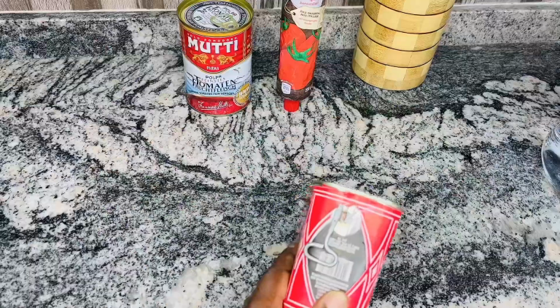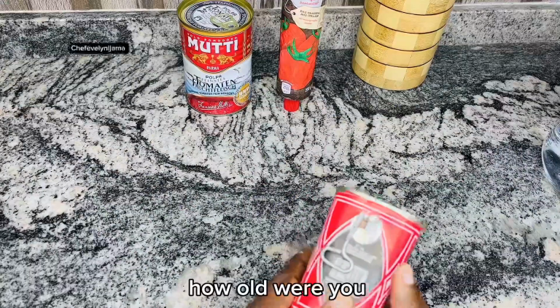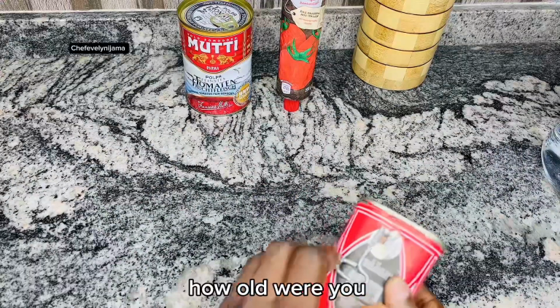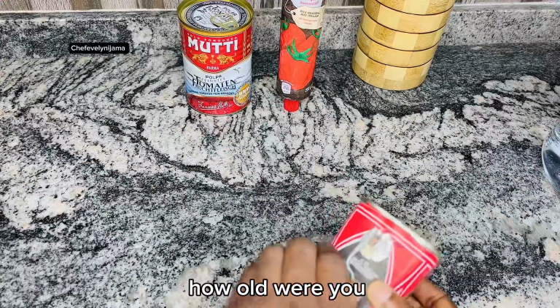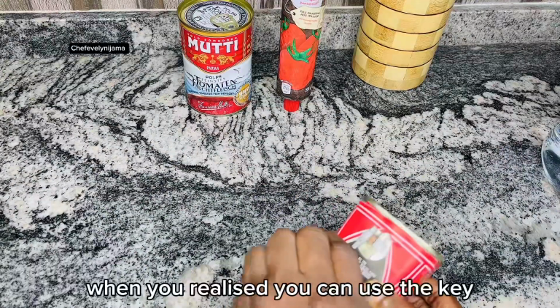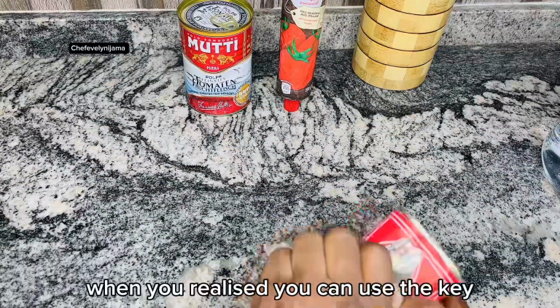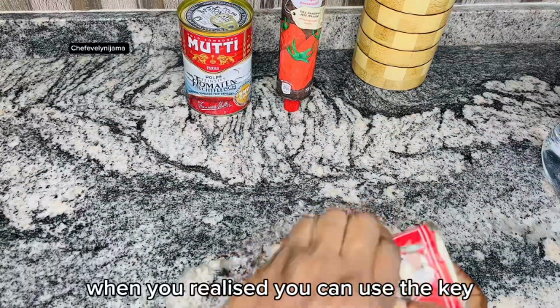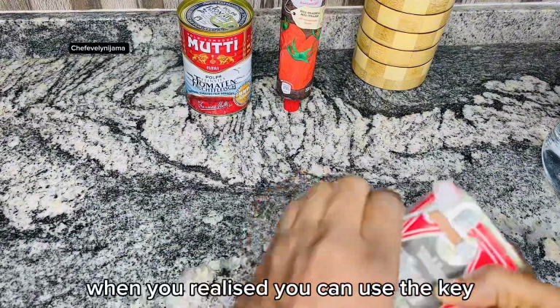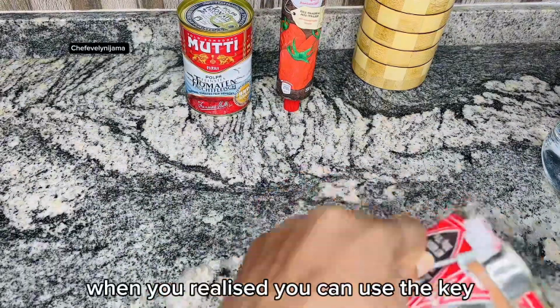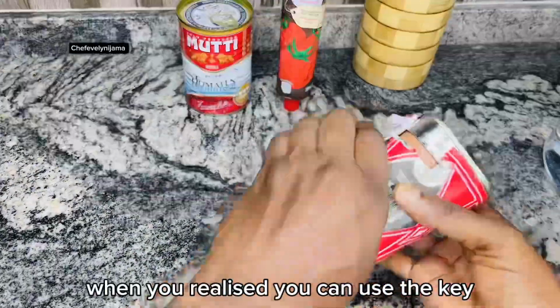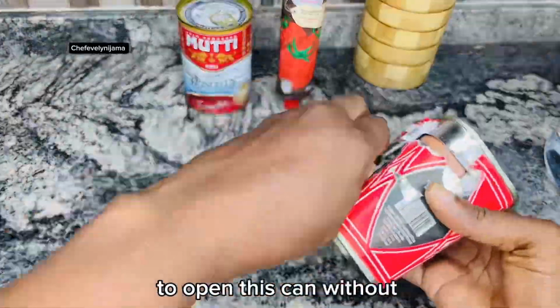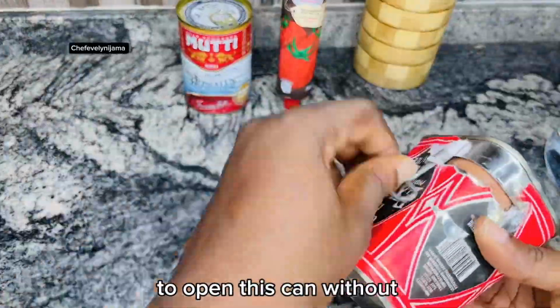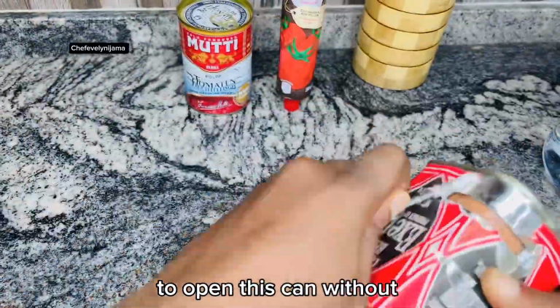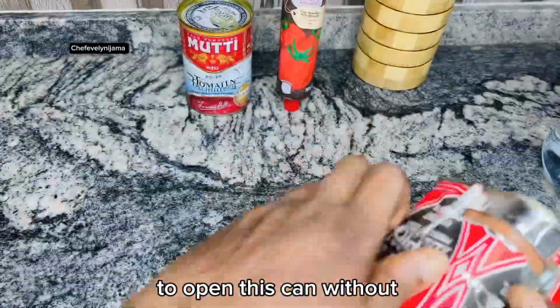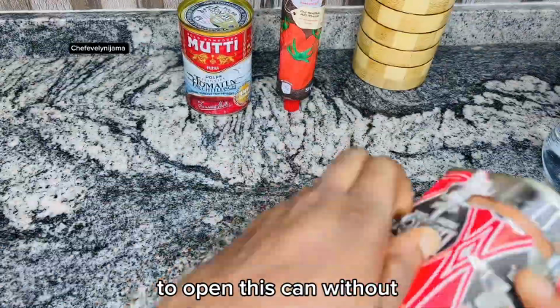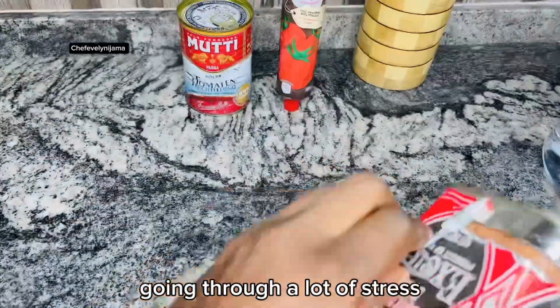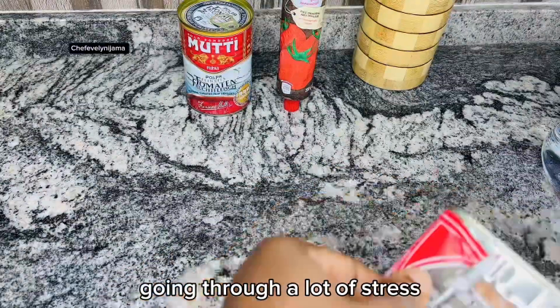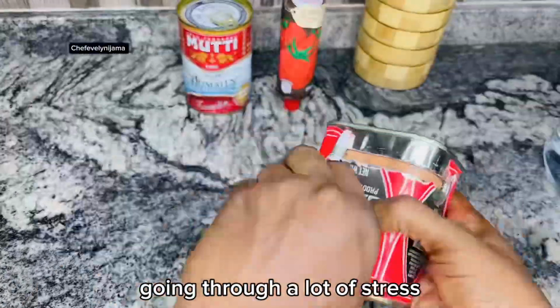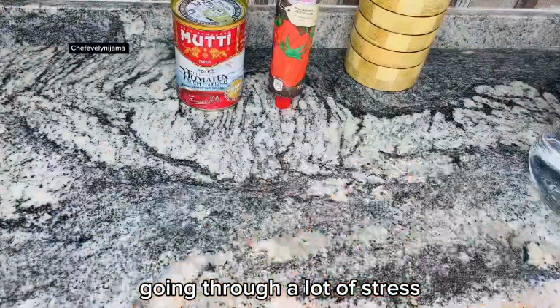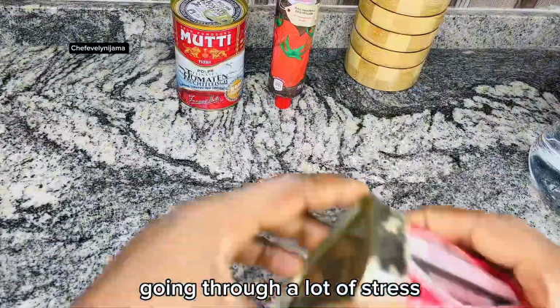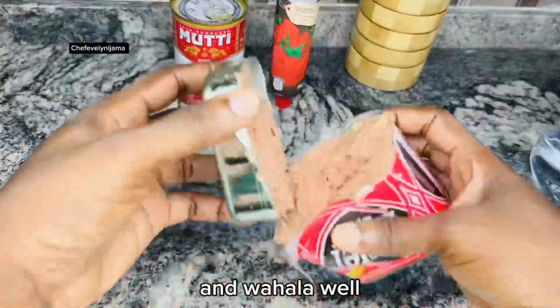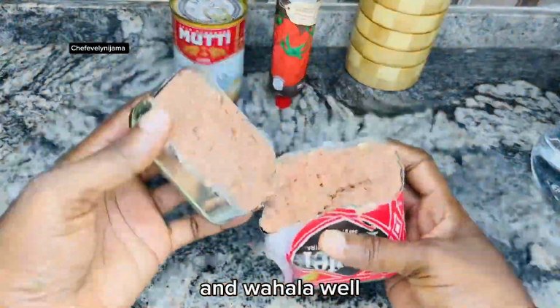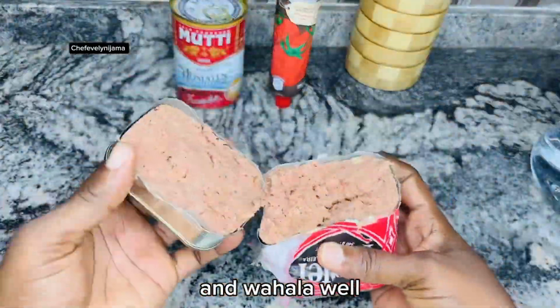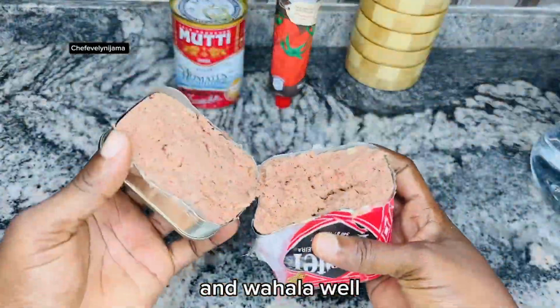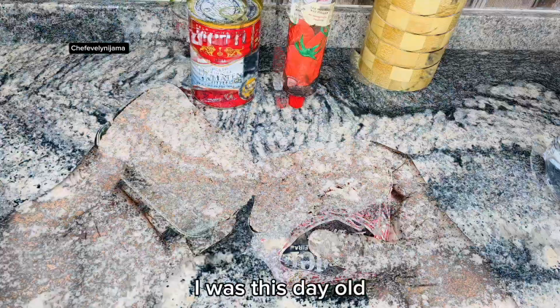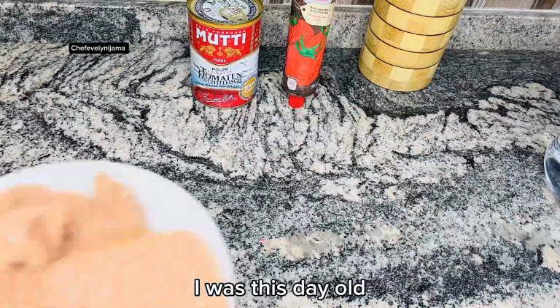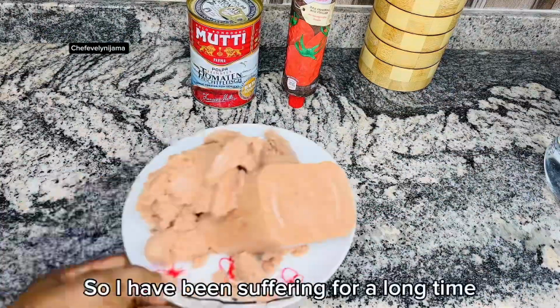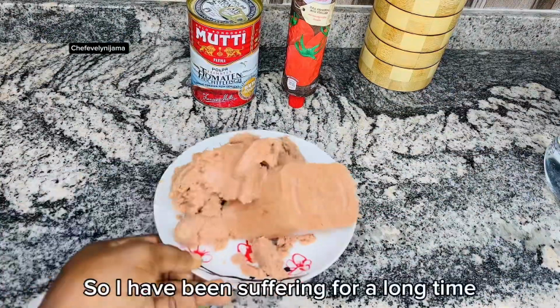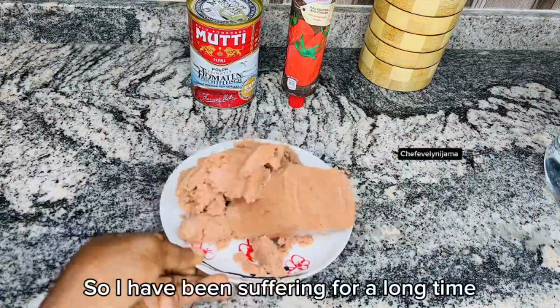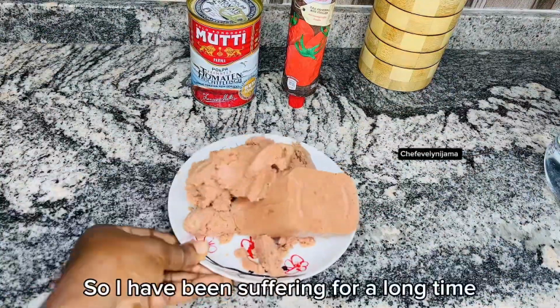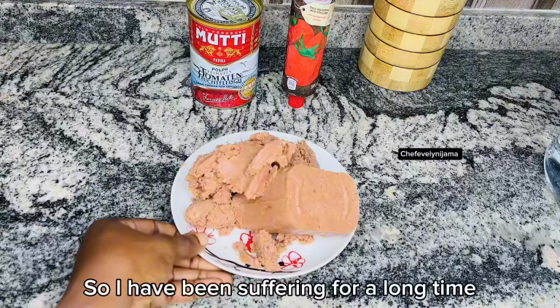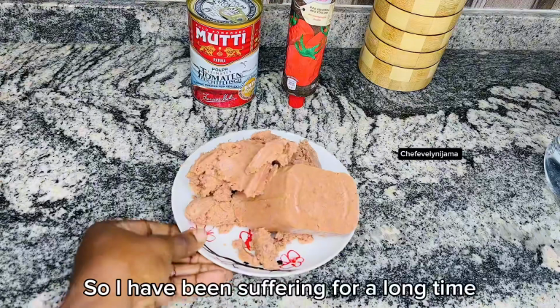How old were you when you realized you can use the key to open this can without going through a lot of stress? Well, I was this day old, so I've been suffering for a long time.